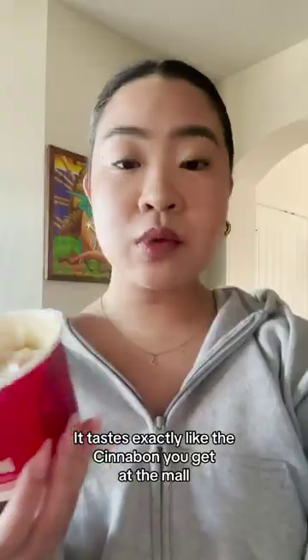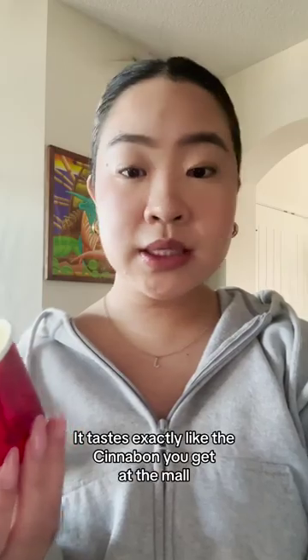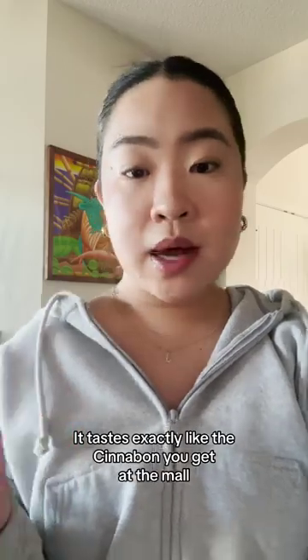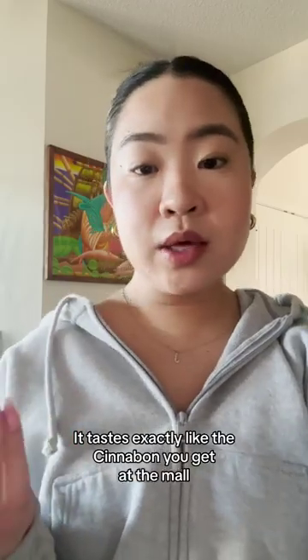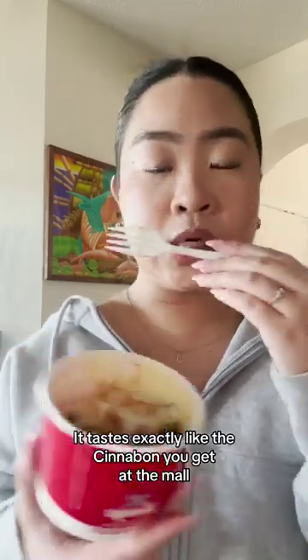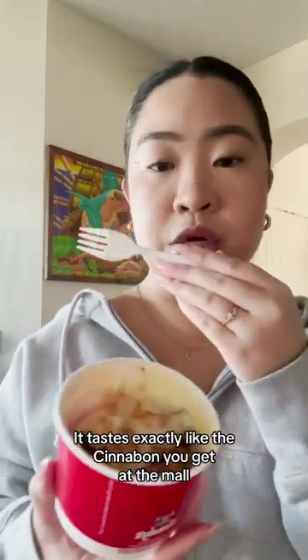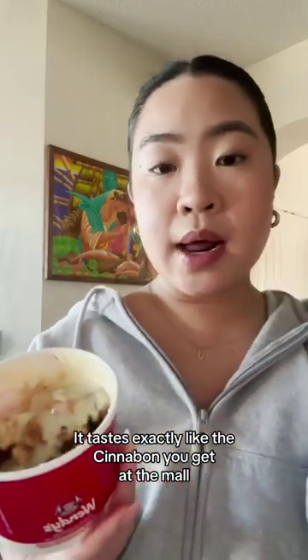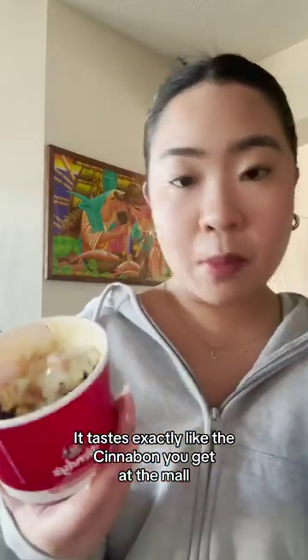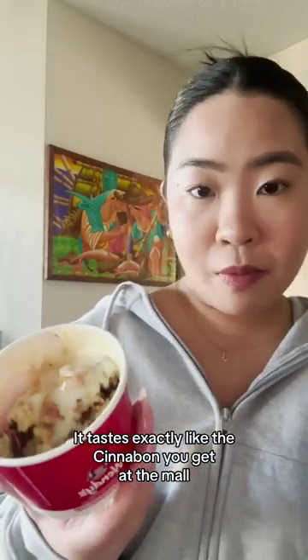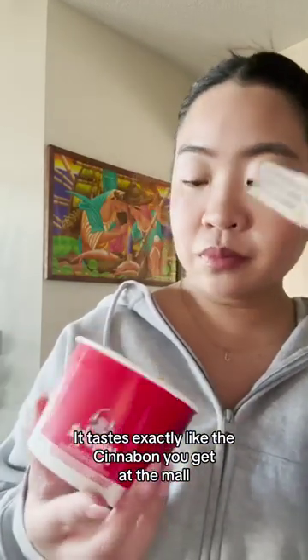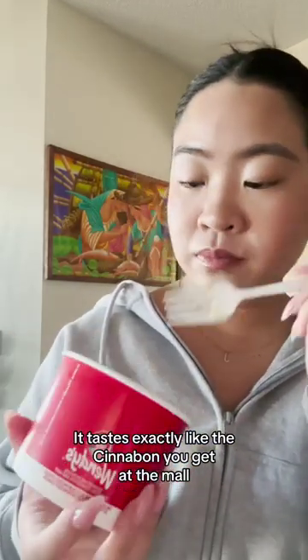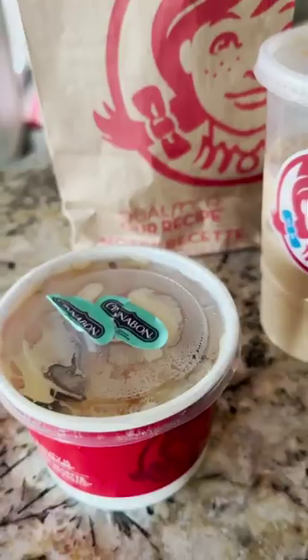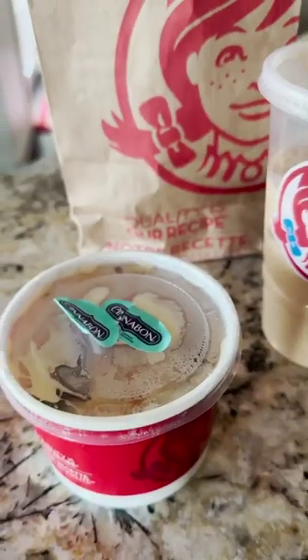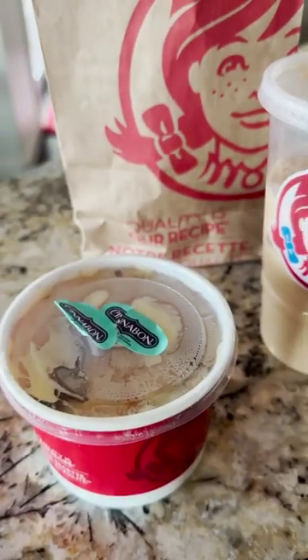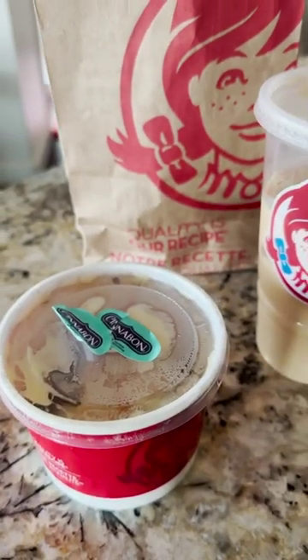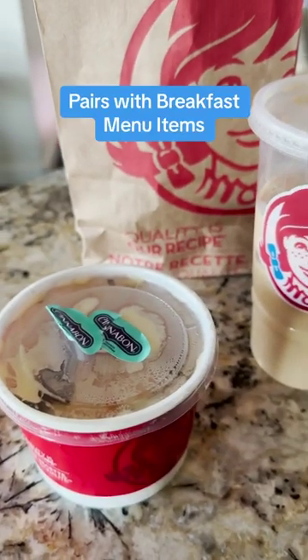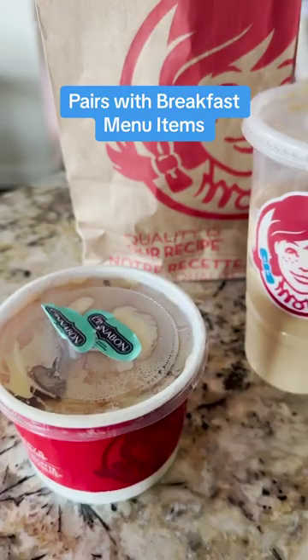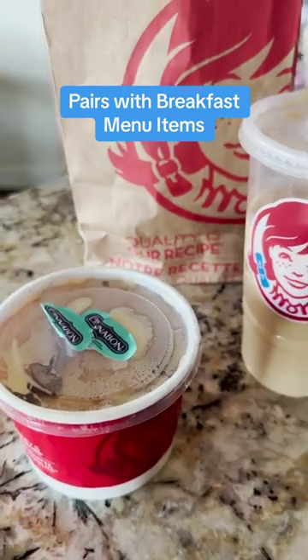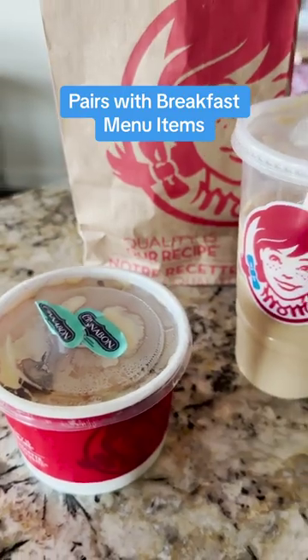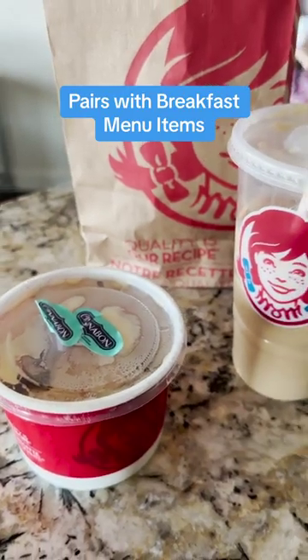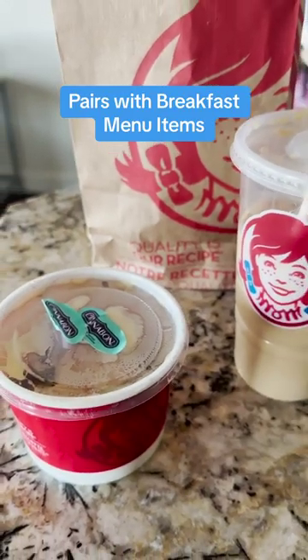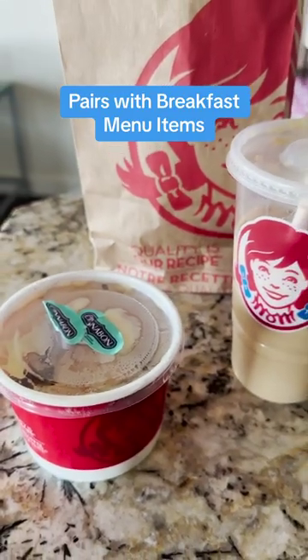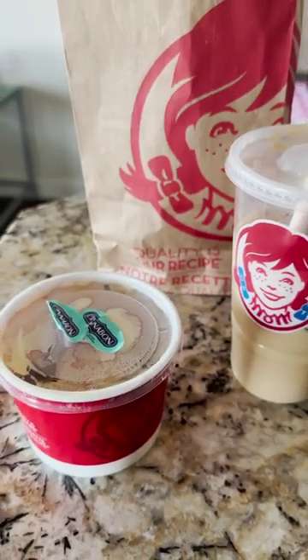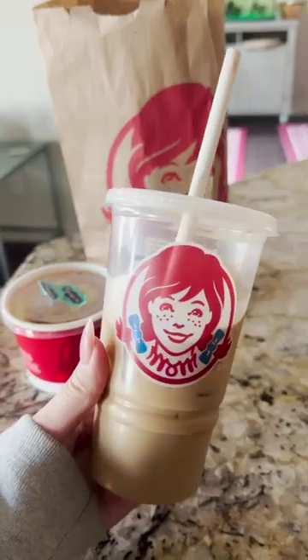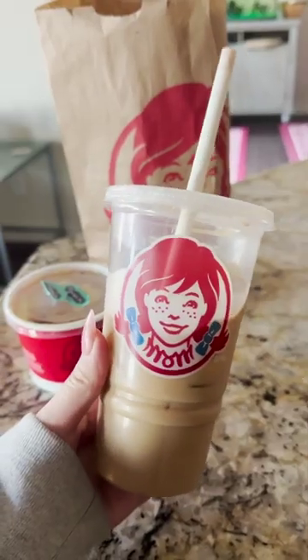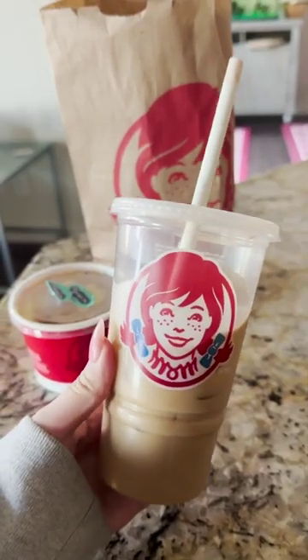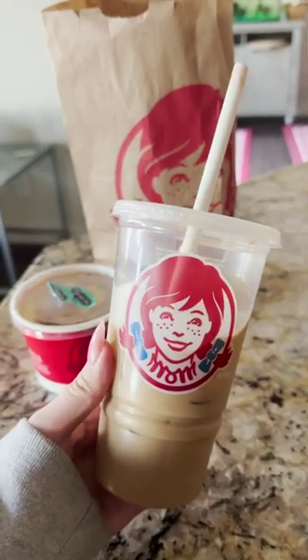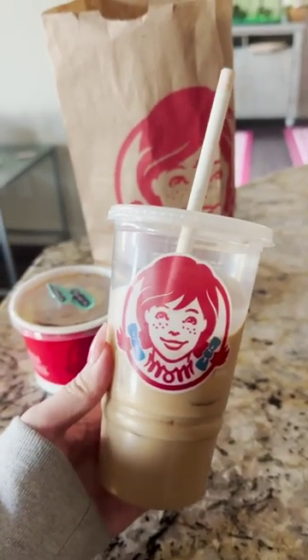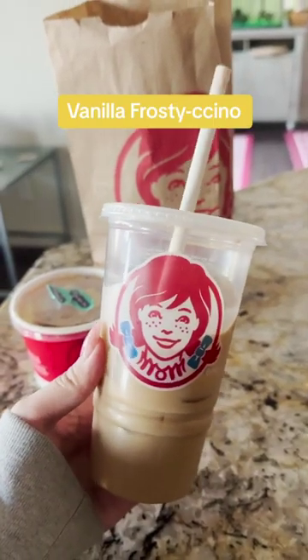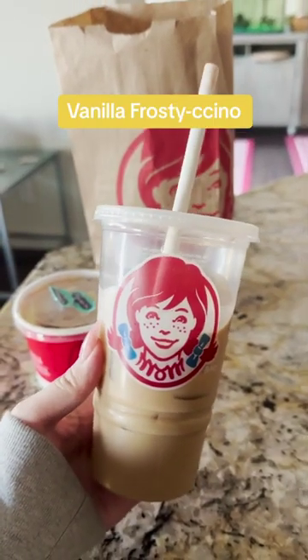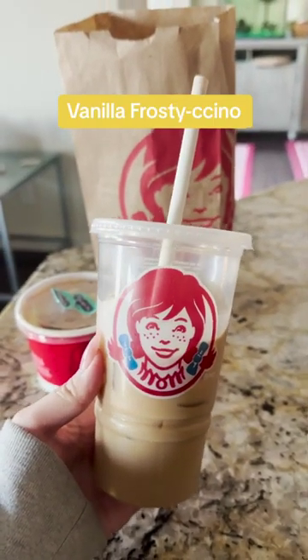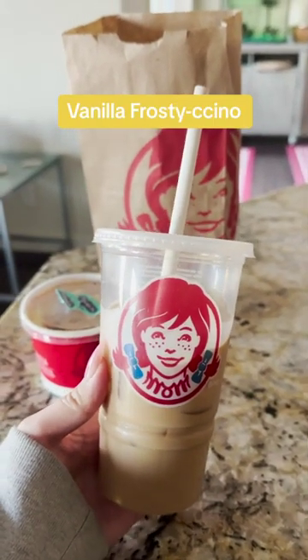It tastes exactly like the Cinnabon you get at the mall. According to Wendy's, it pairs perfectly with everything on its breakfast menu, and I suggest pairing it with a vanilla Frosty-ccino.